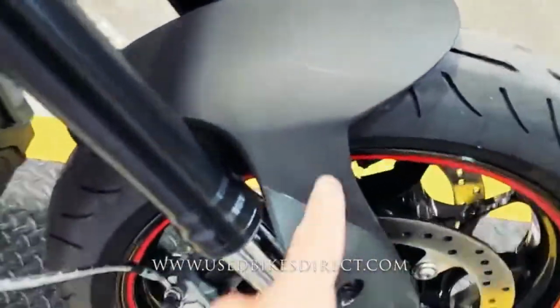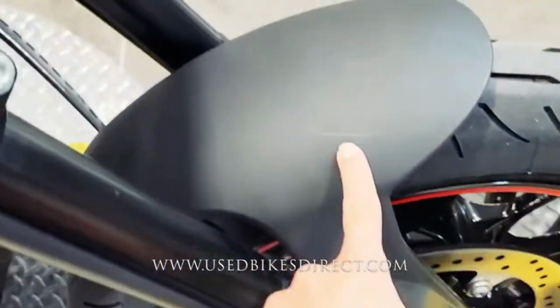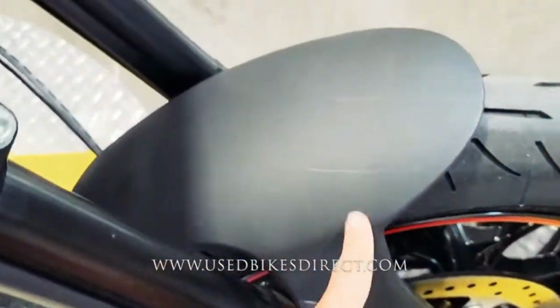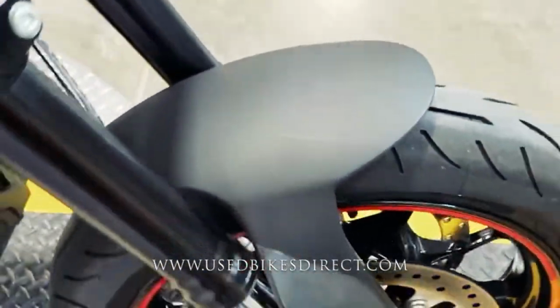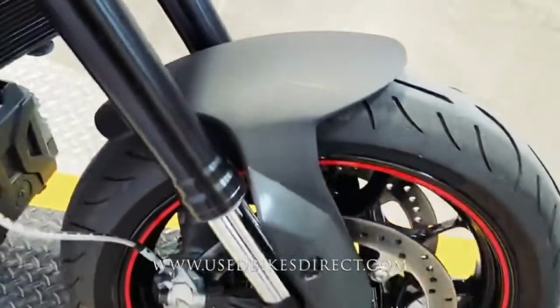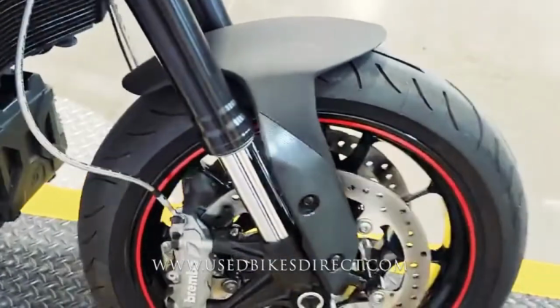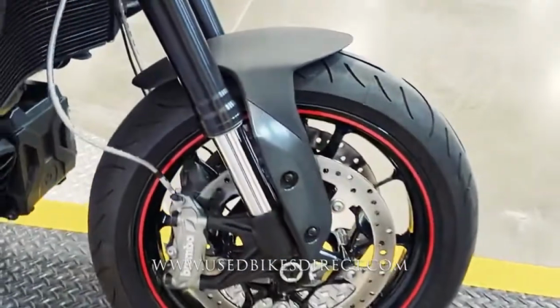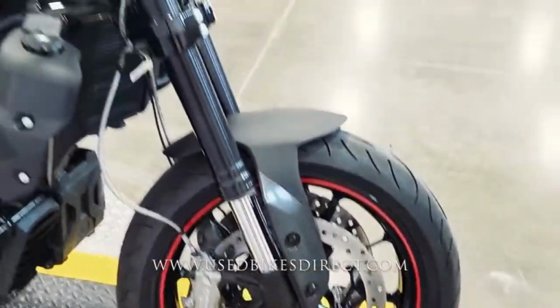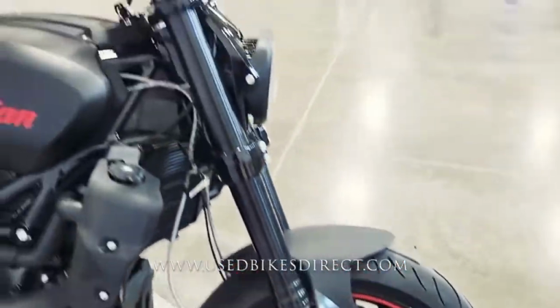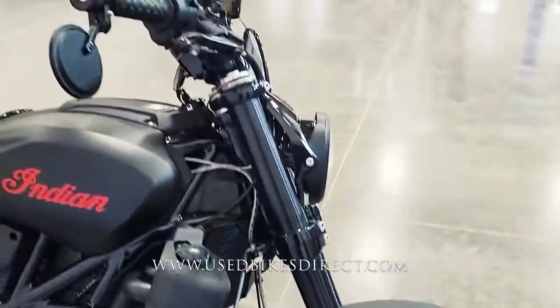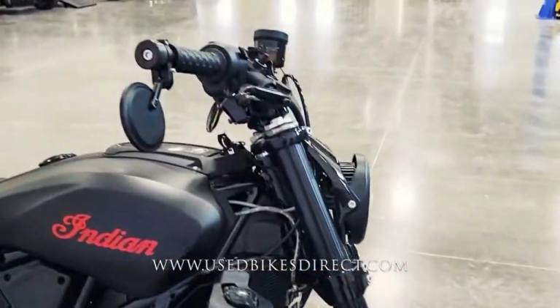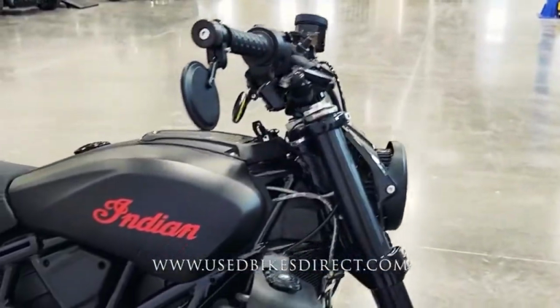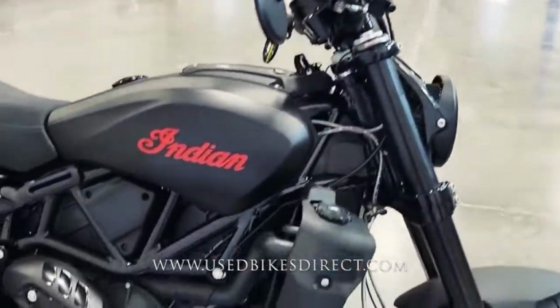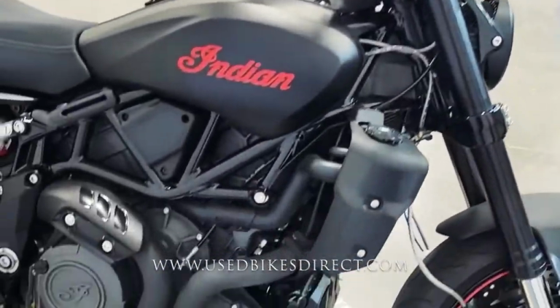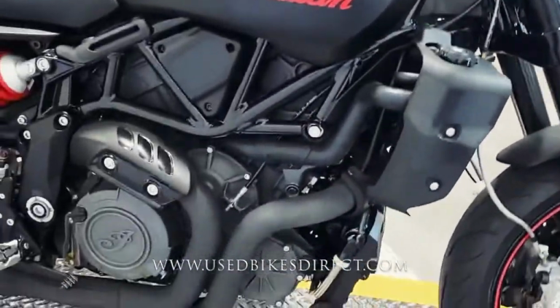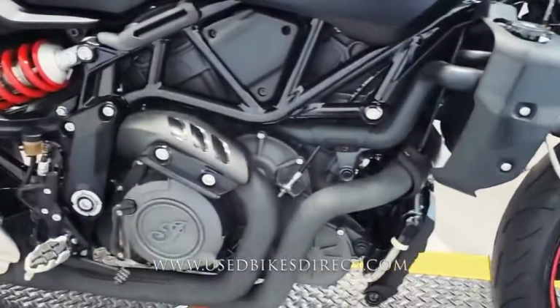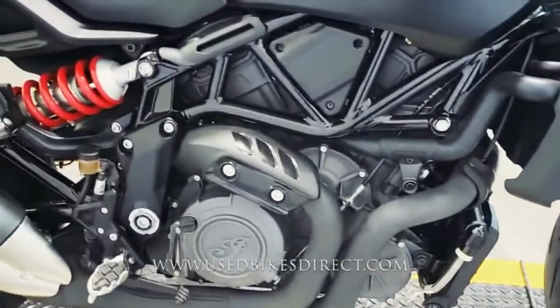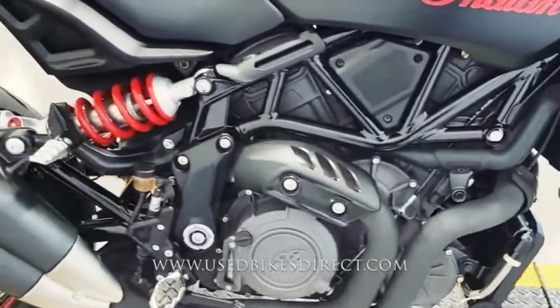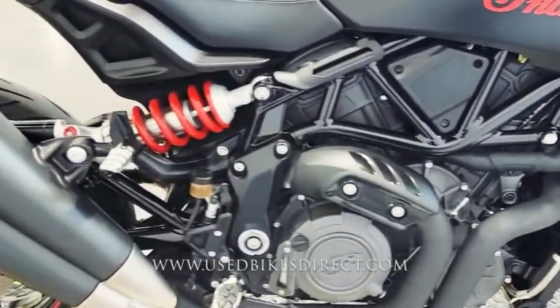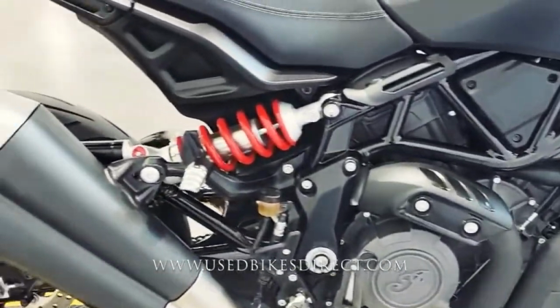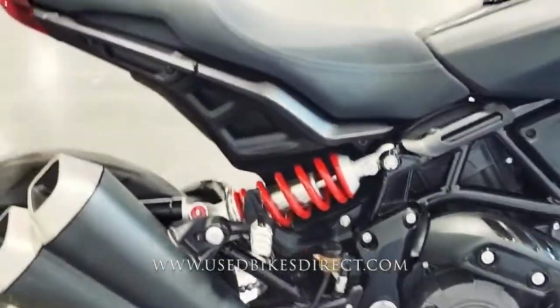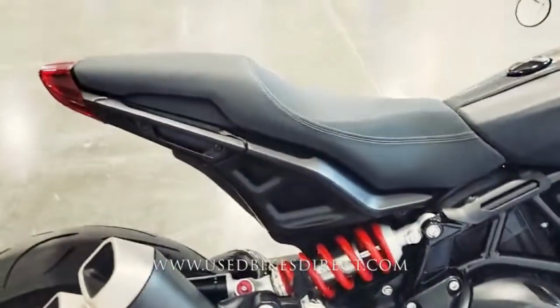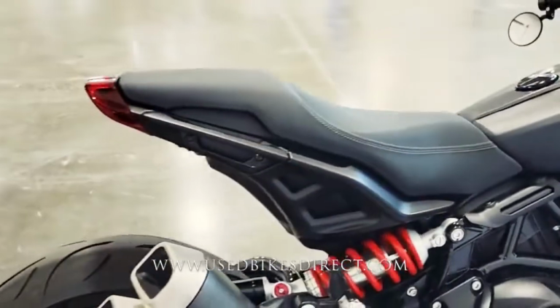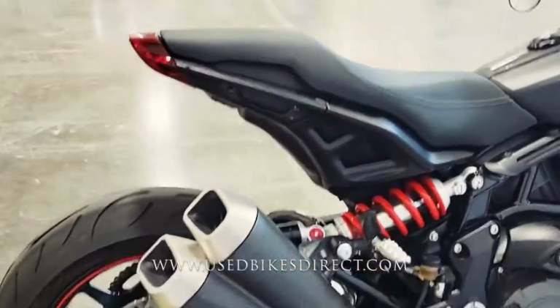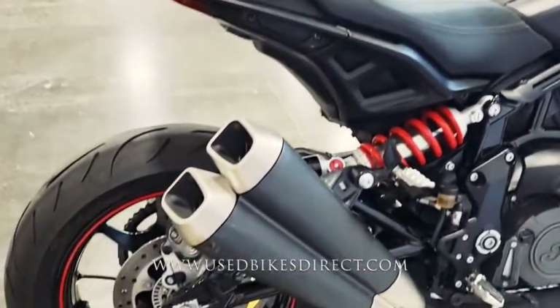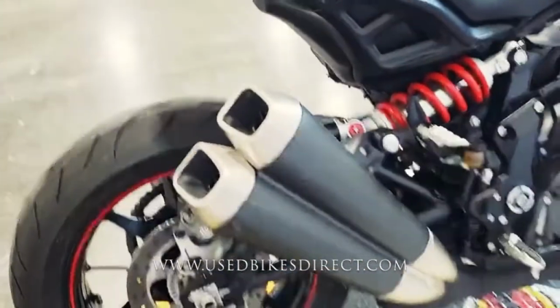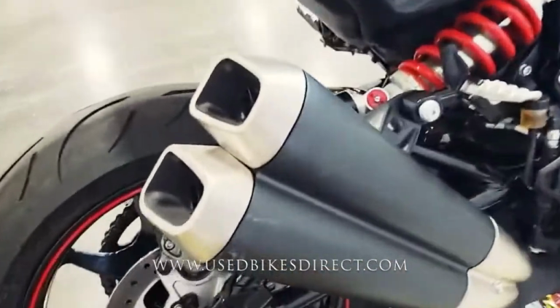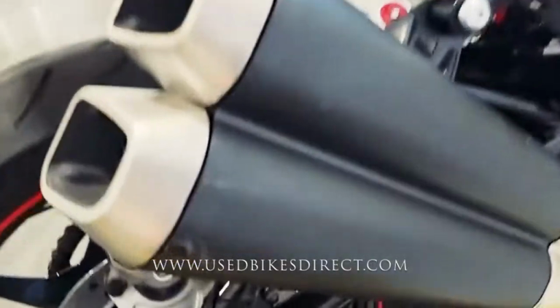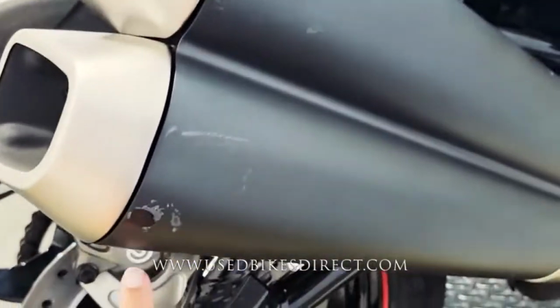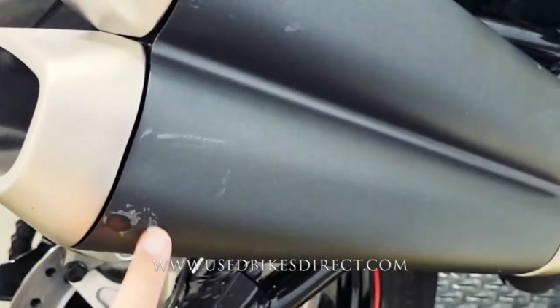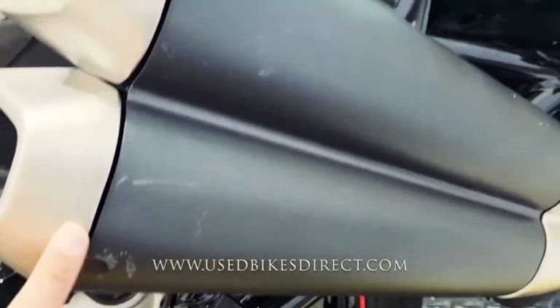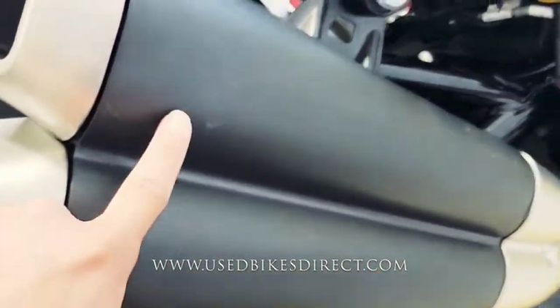And other than these small scuffs that you see on the front fender and a couple more on the exhaust — you know how matte black shows everything — the bike is in absolutely beautiful condition. No chips in the paint, no tears in the seat, and this particular one only has 358 miles on it.